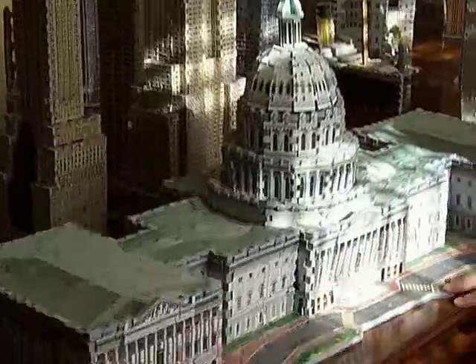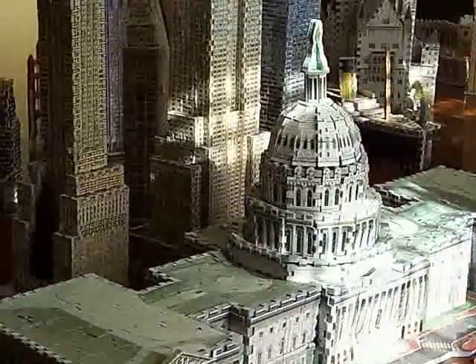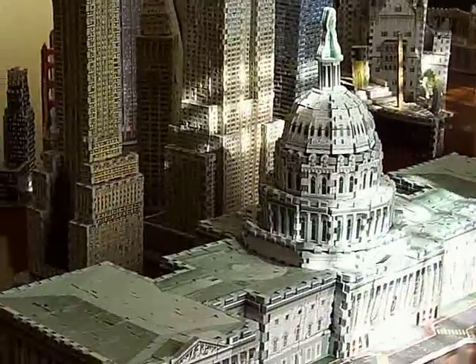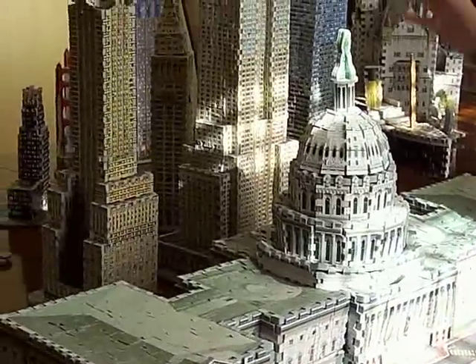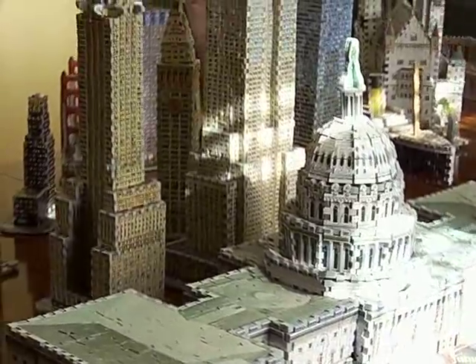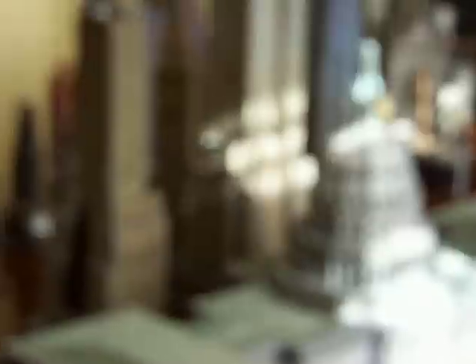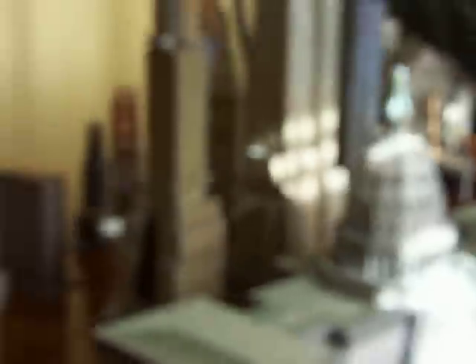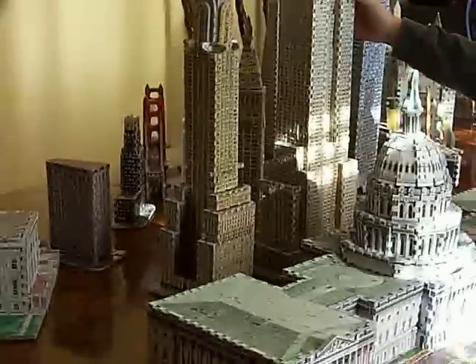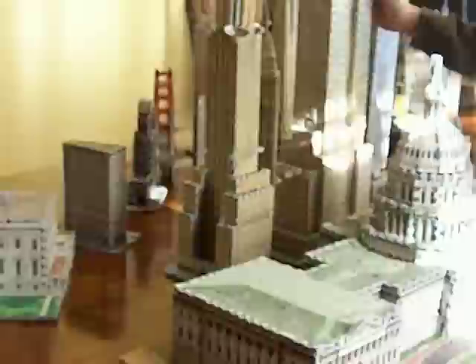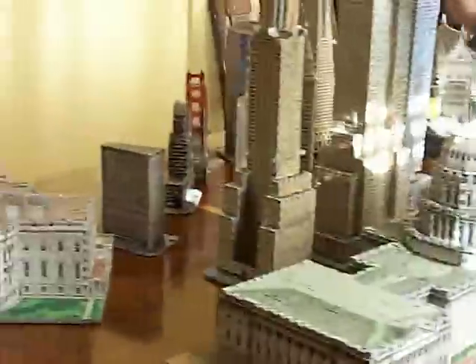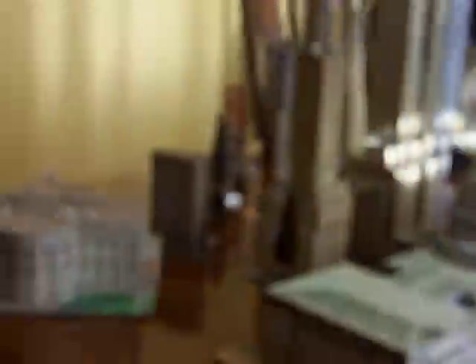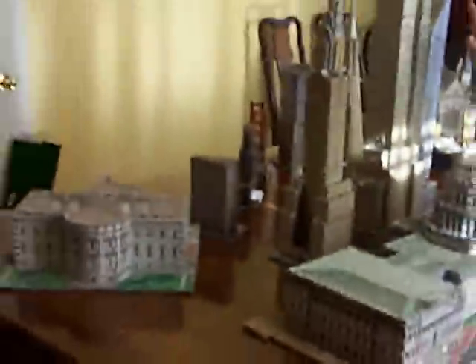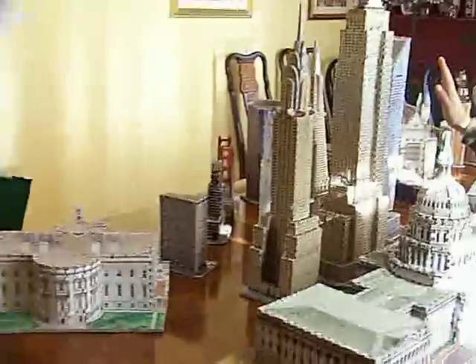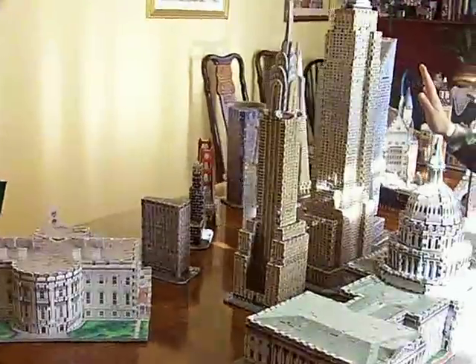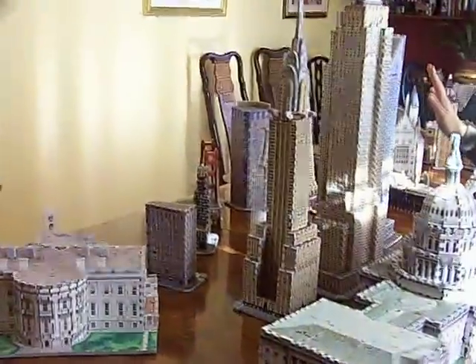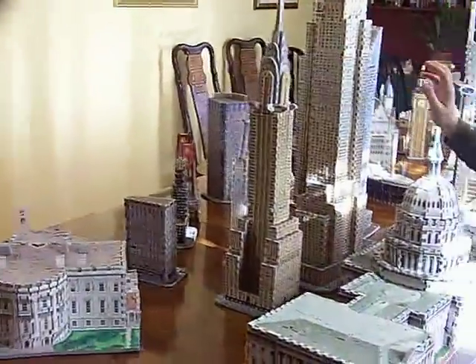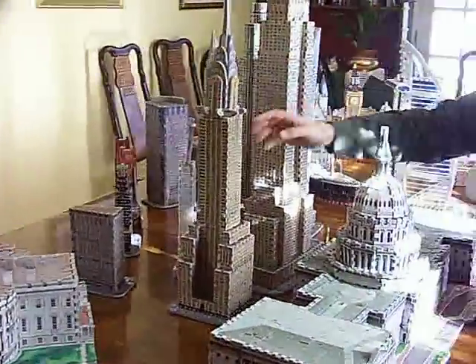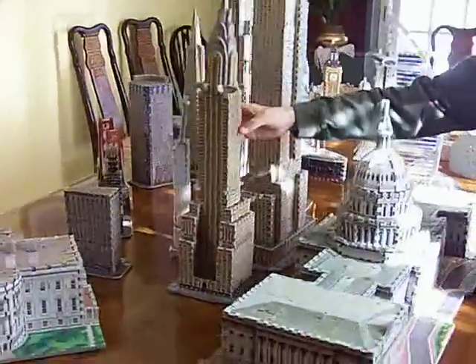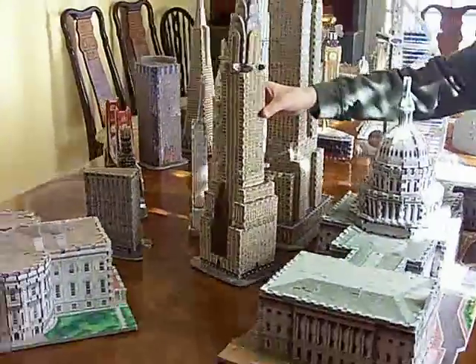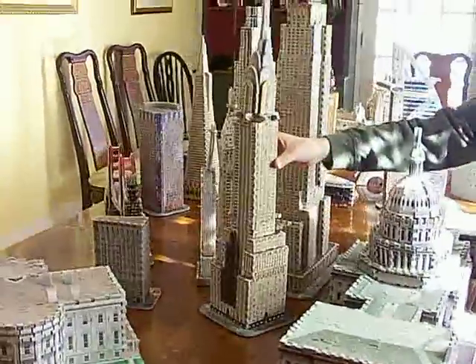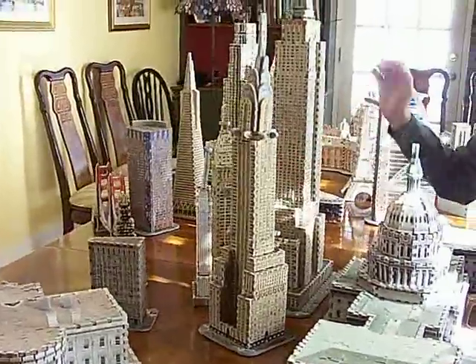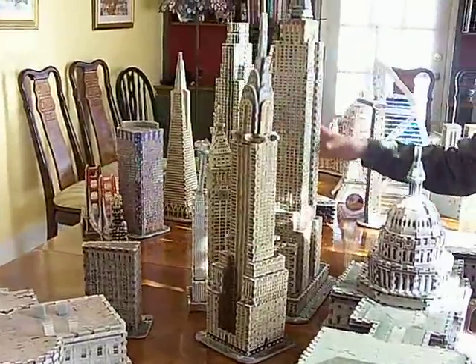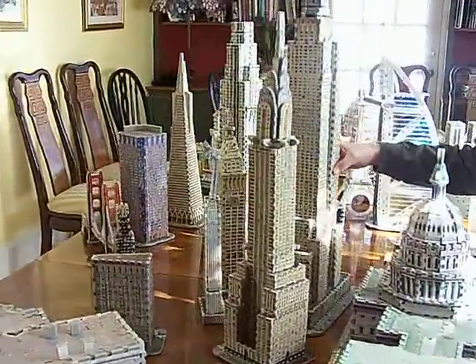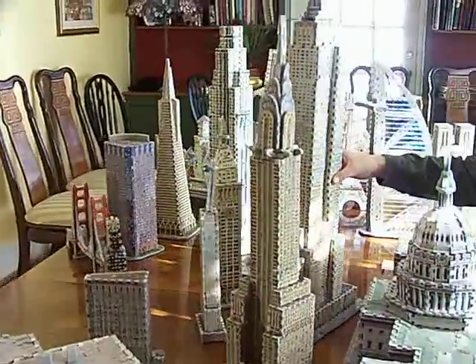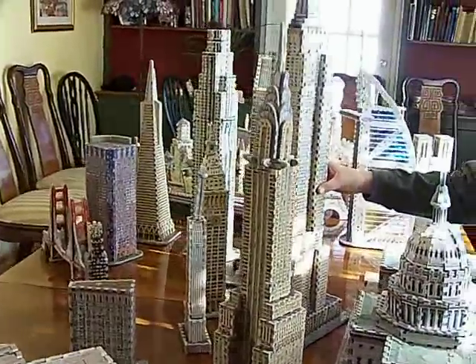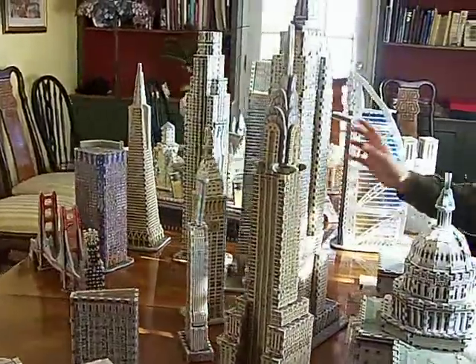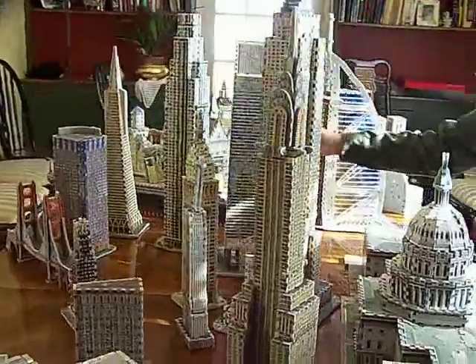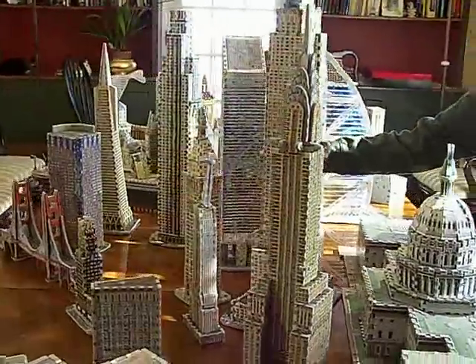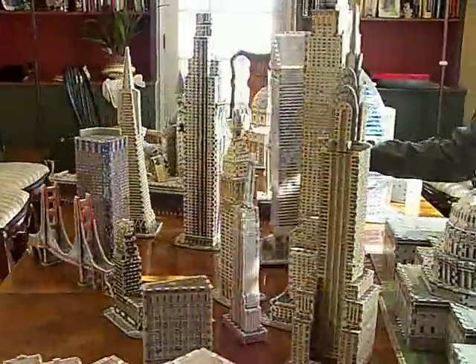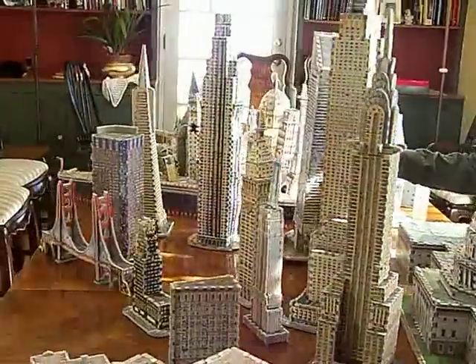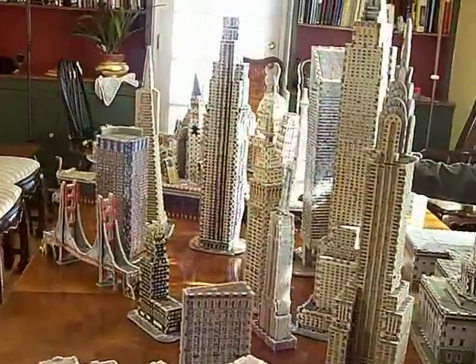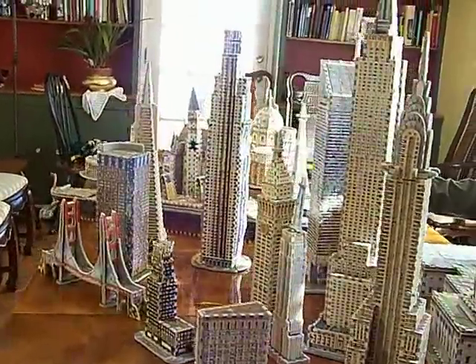As we move over here, this is my New York City collection — the Chrysler Building, Empire State Building, and the City Corp Building.